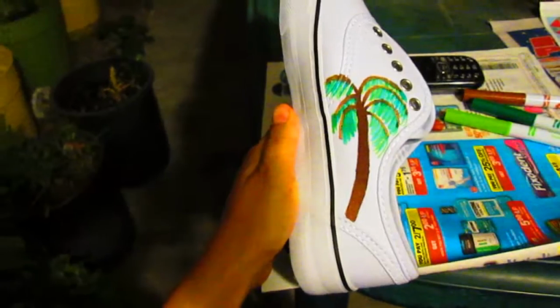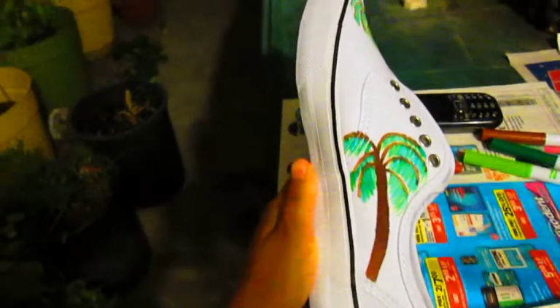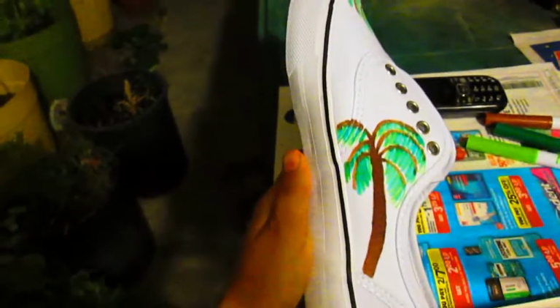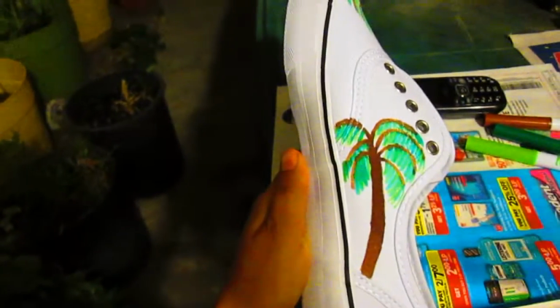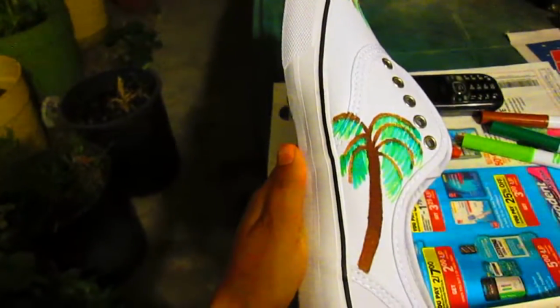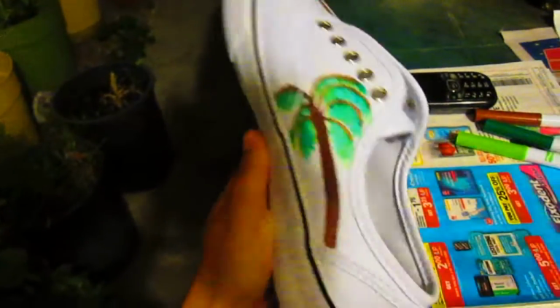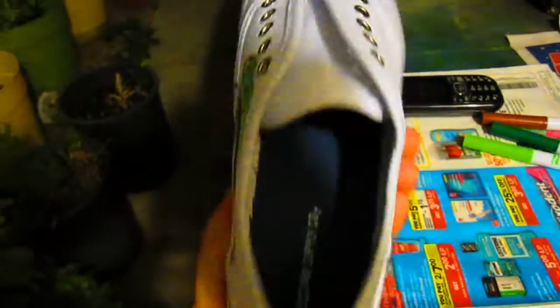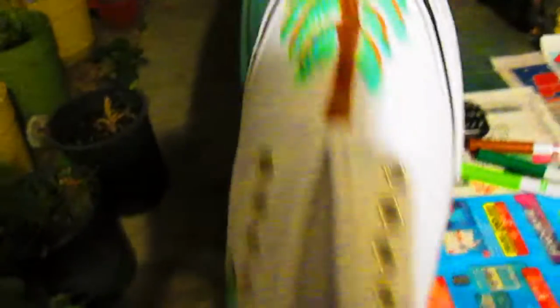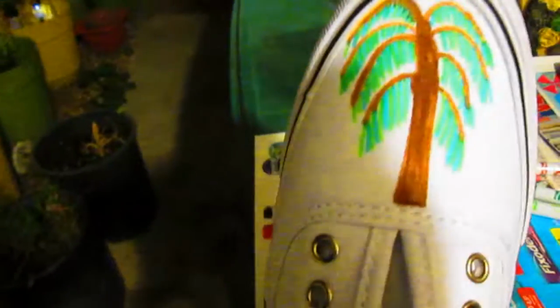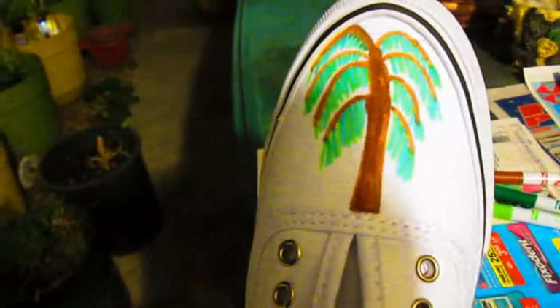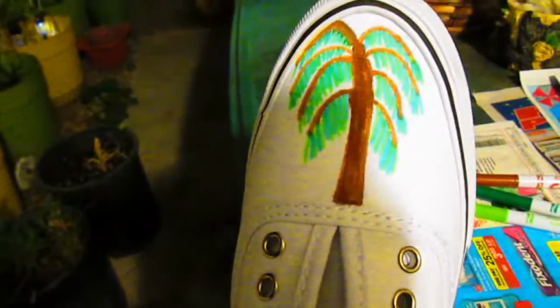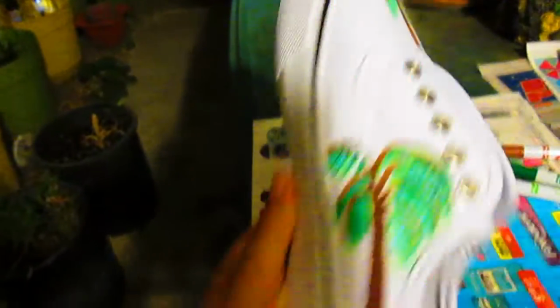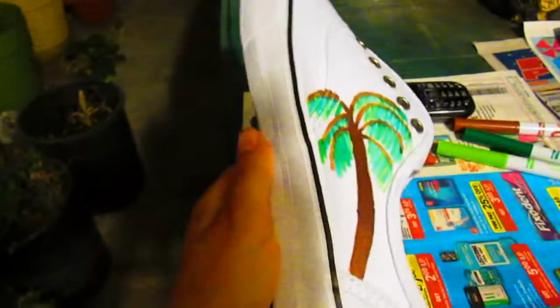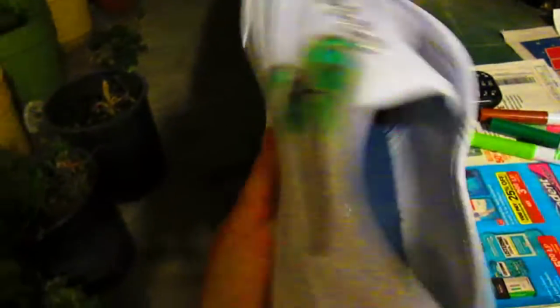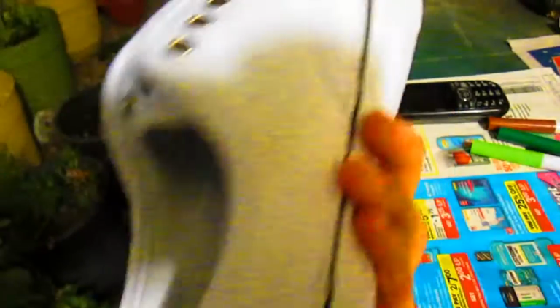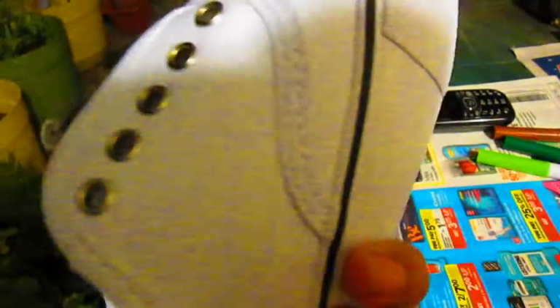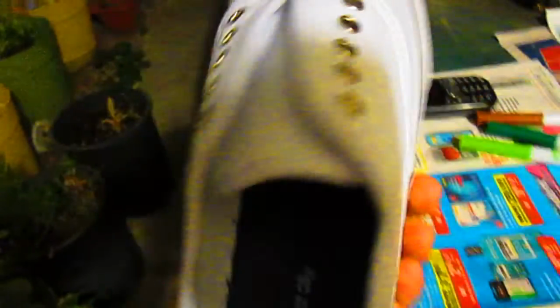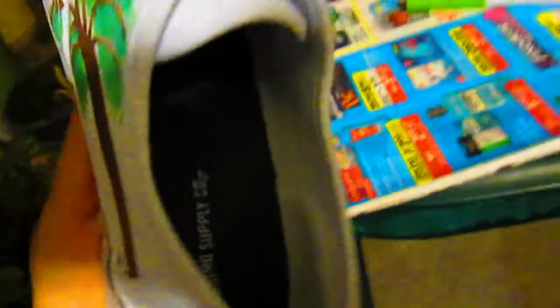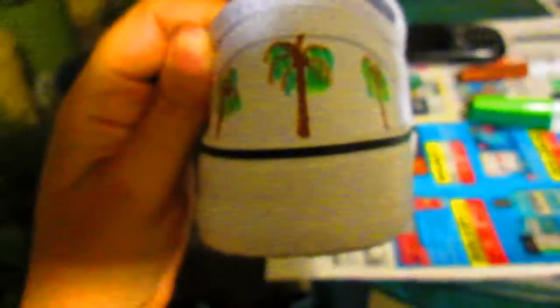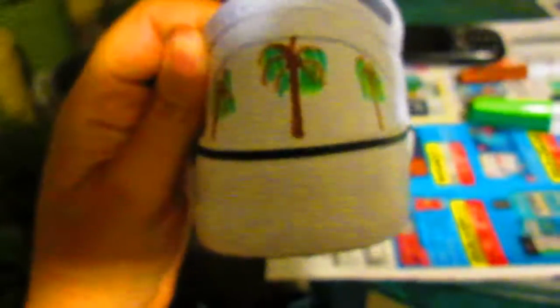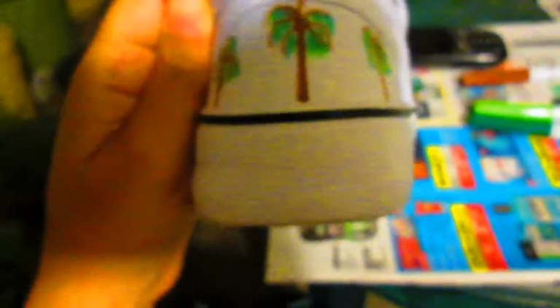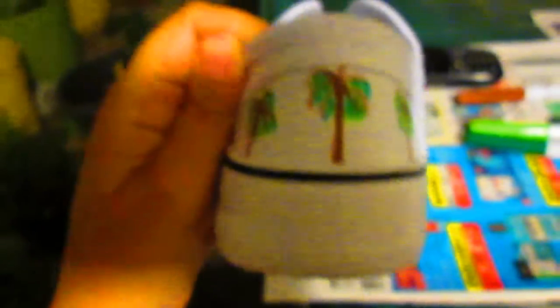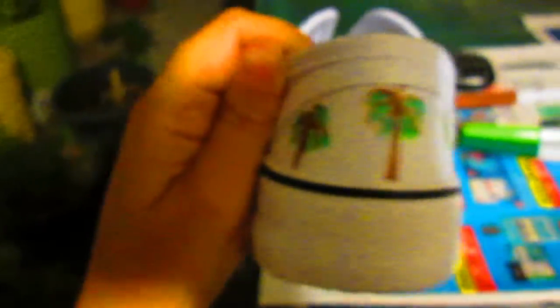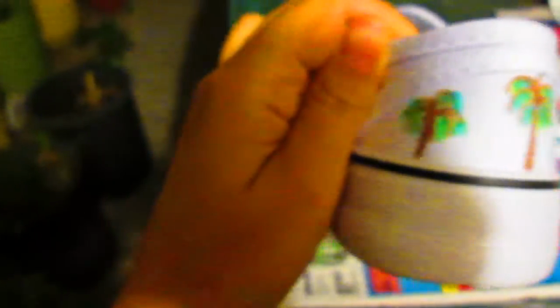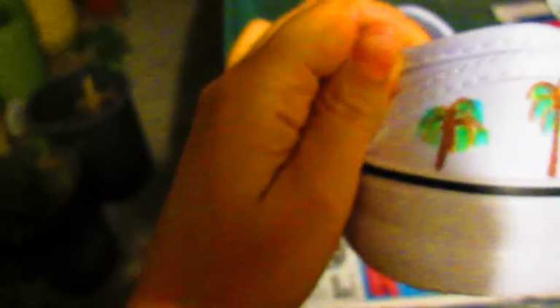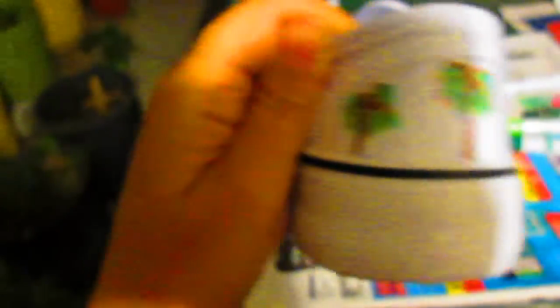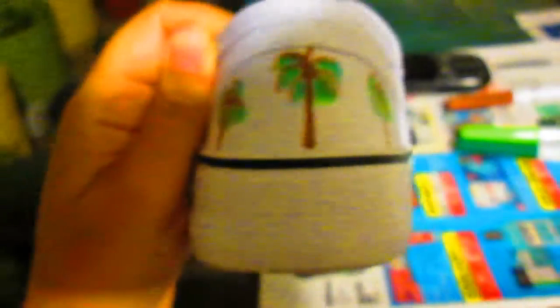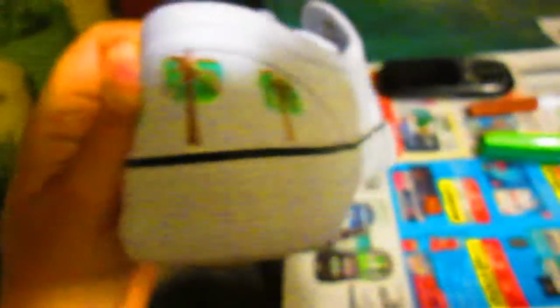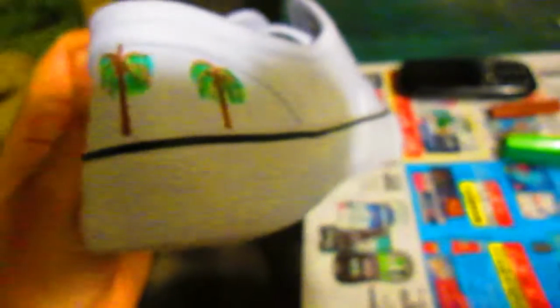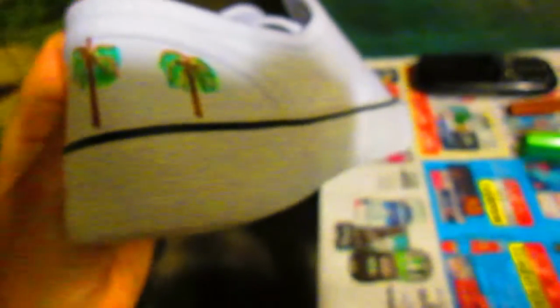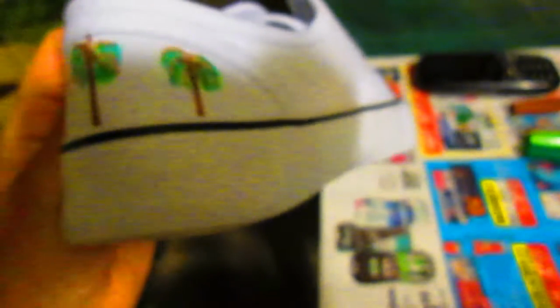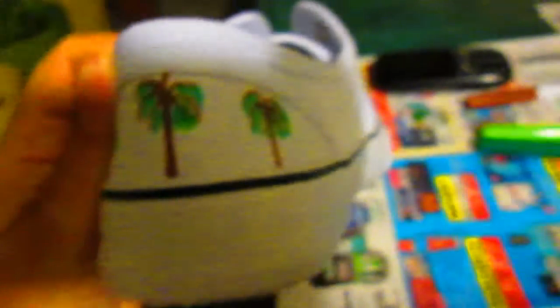Here I'm drawing a palm tree on the side of the shoe after I drew one there, and then I'll draw one more. Now I've drawn three little palm trees on the back of the shoe.